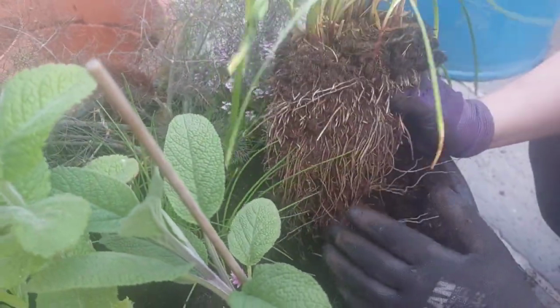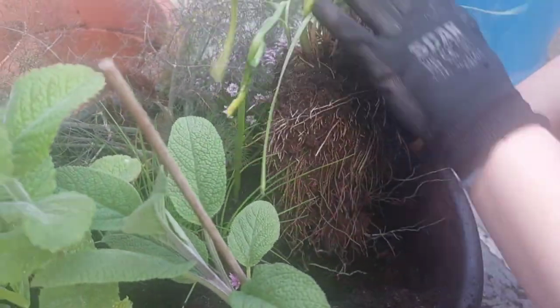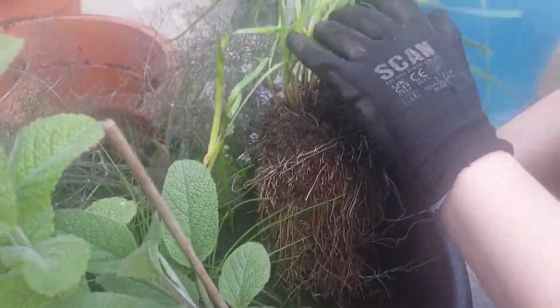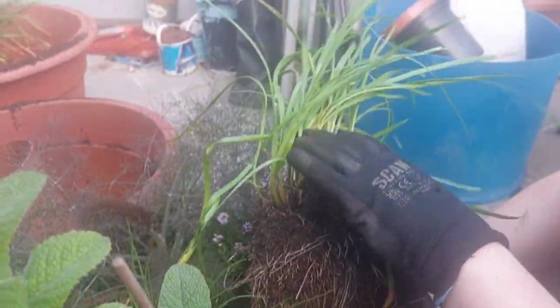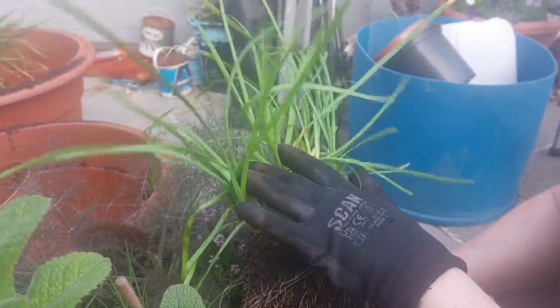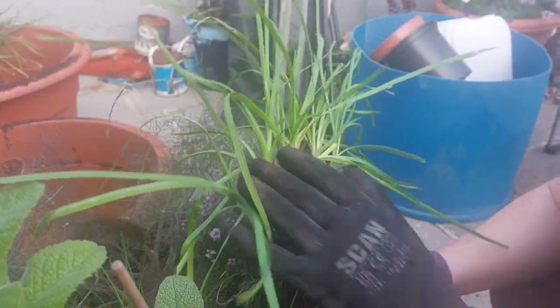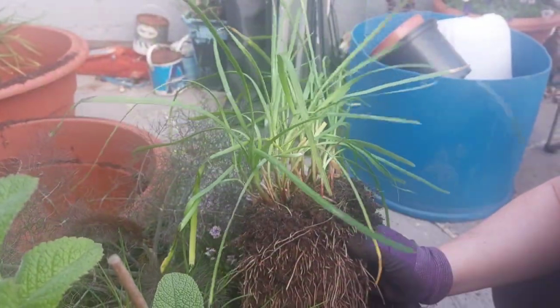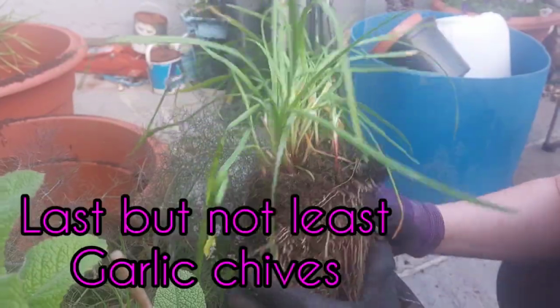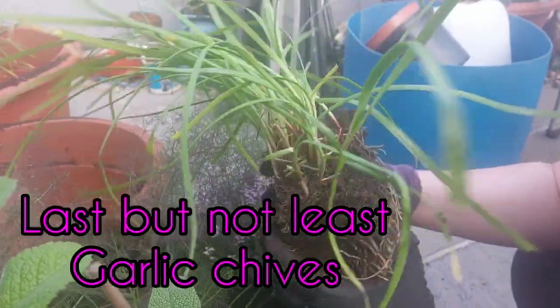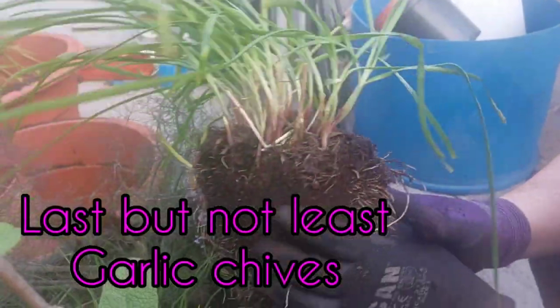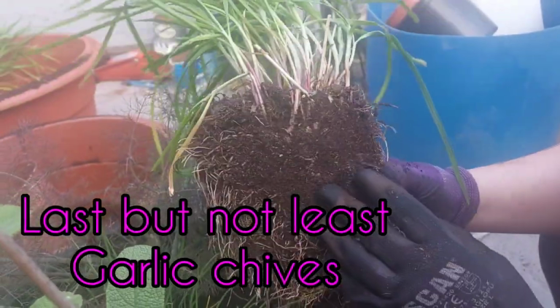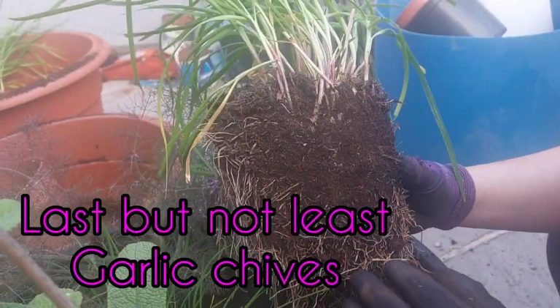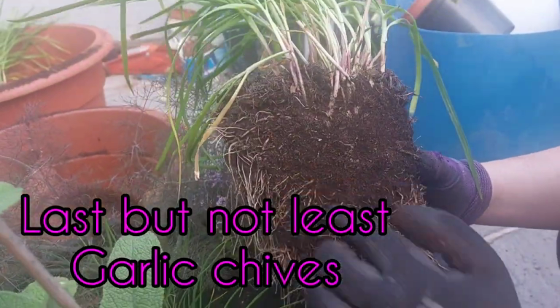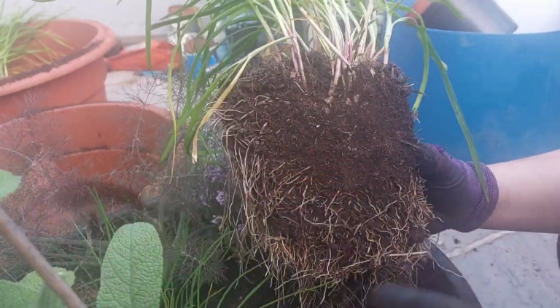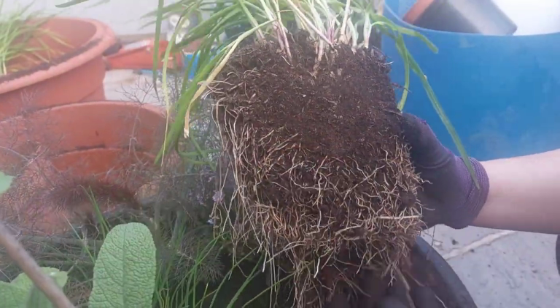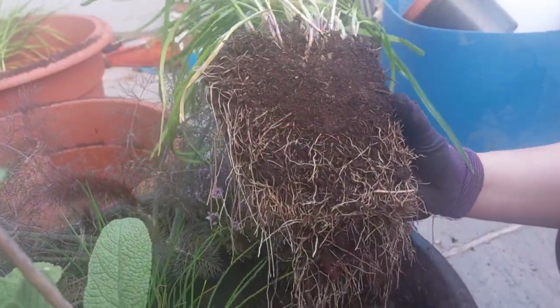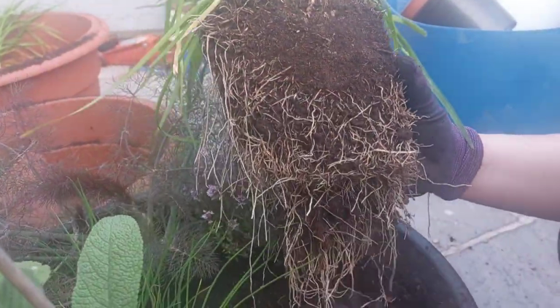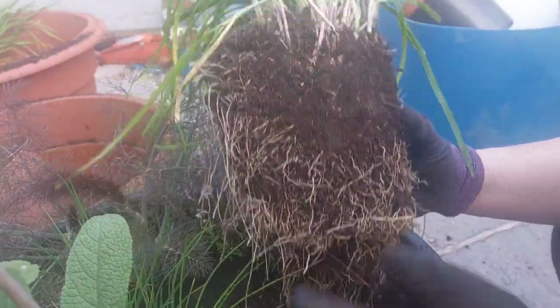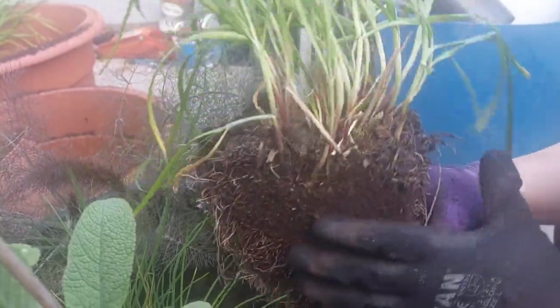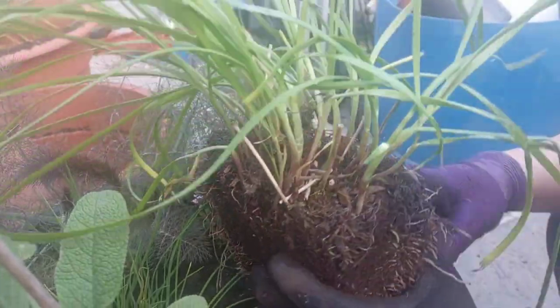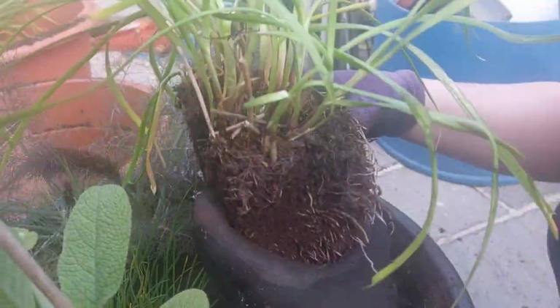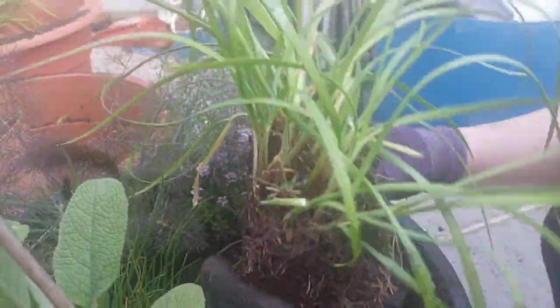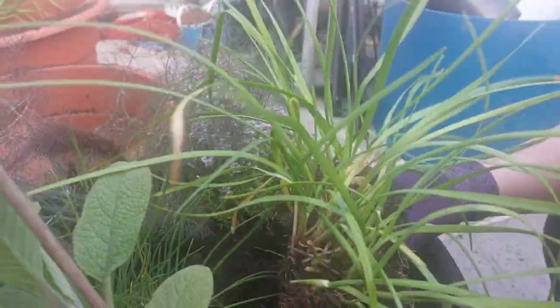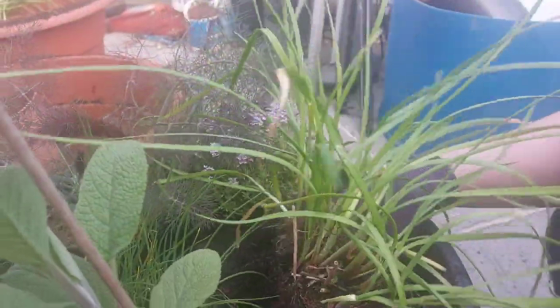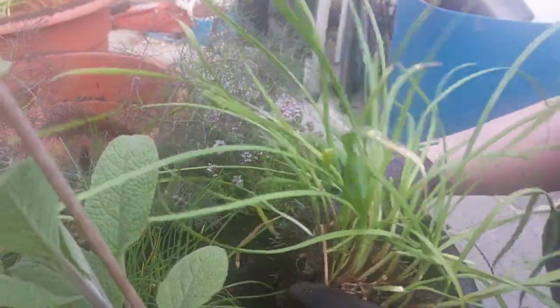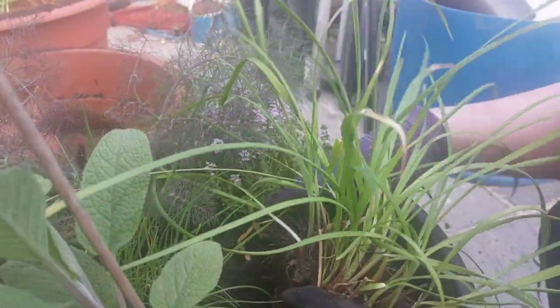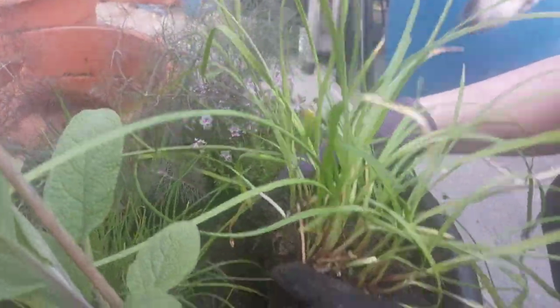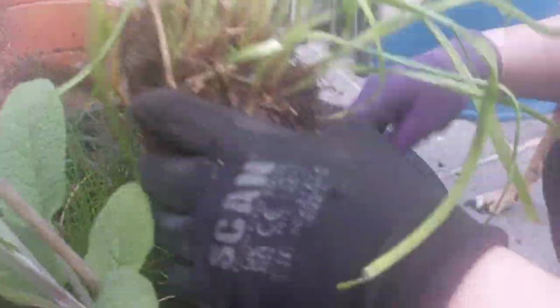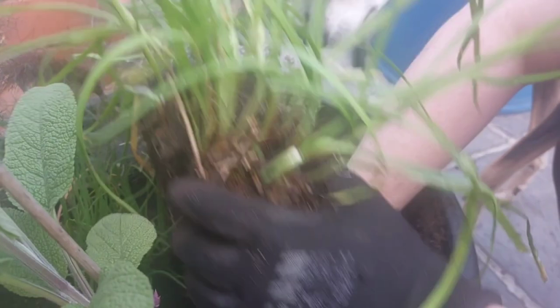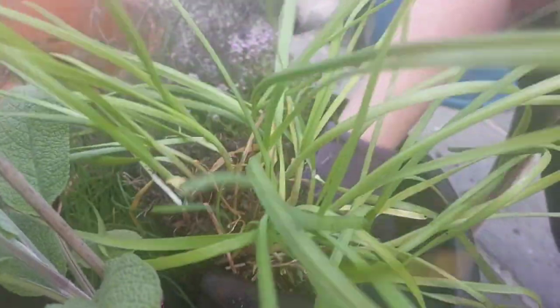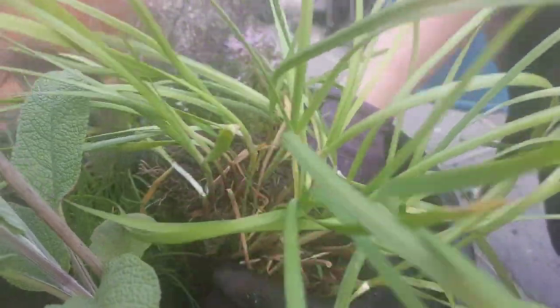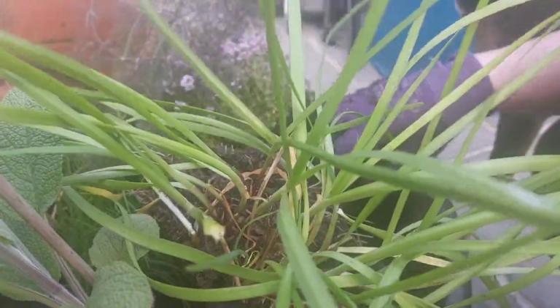So this is the garlic chive — we've just cut a section. You can see it's got loads of roots; good root system. So we're just going to pop that in there and dig down a little bit.